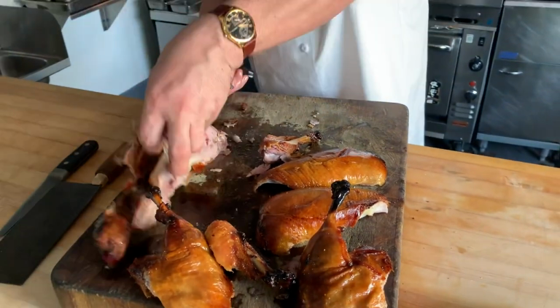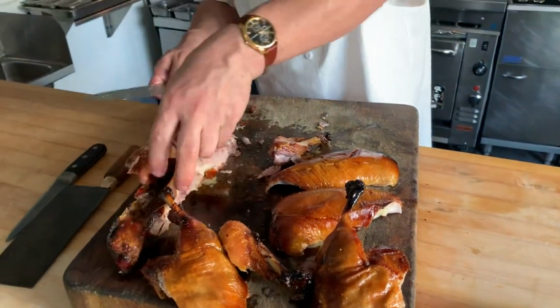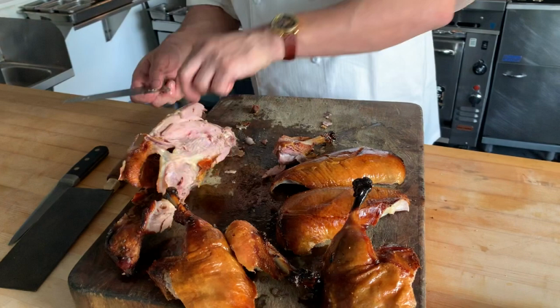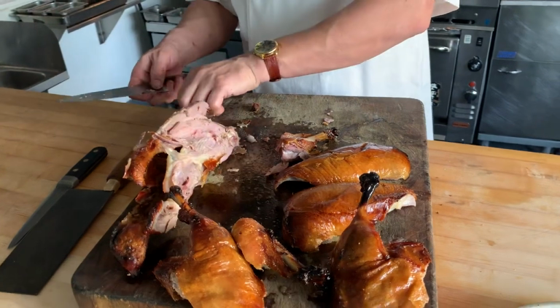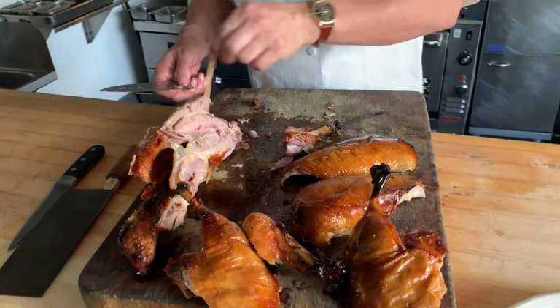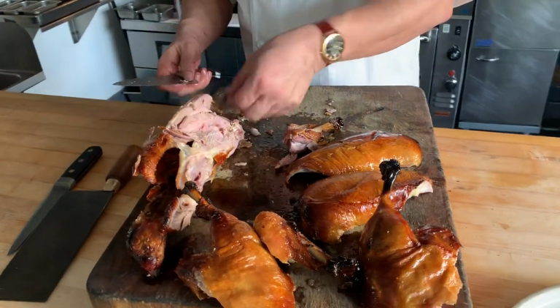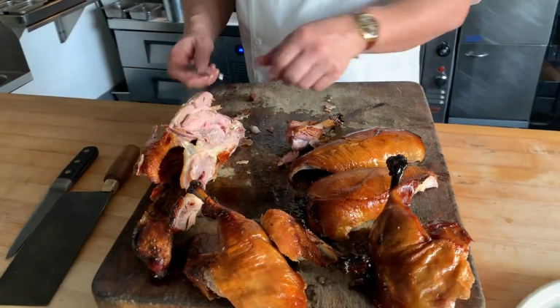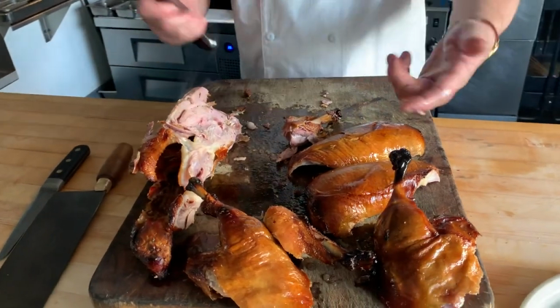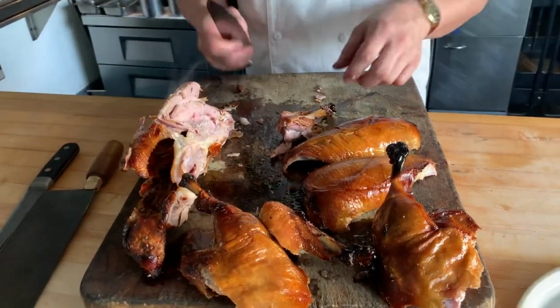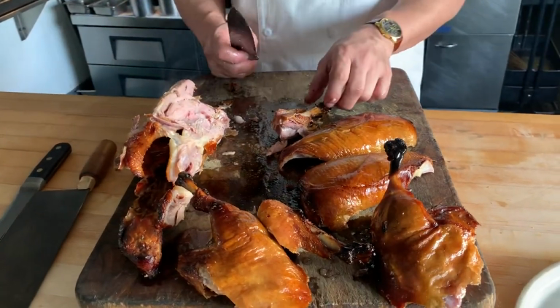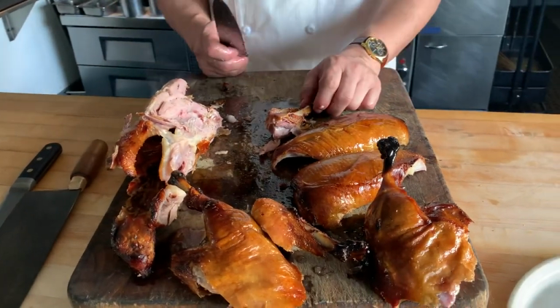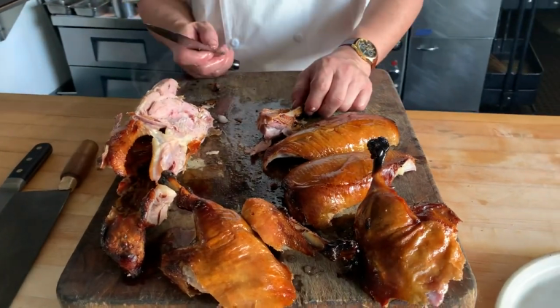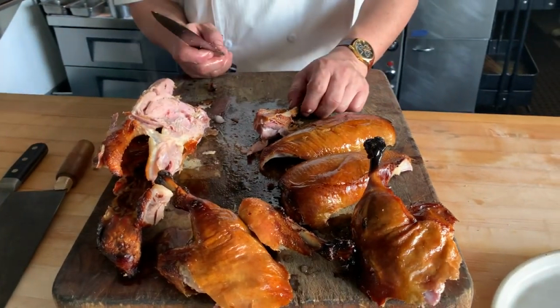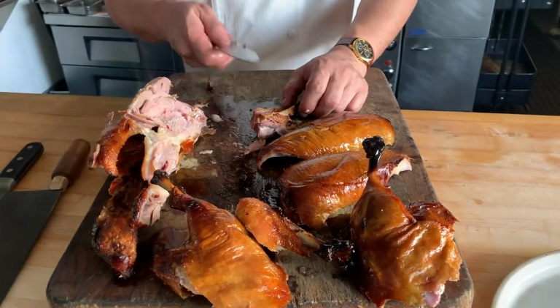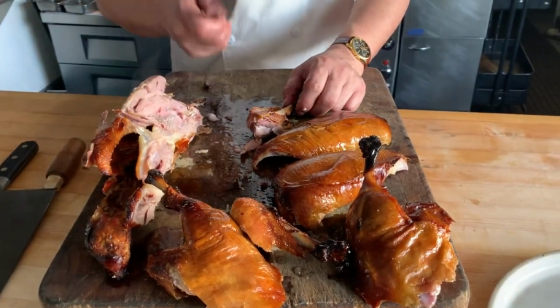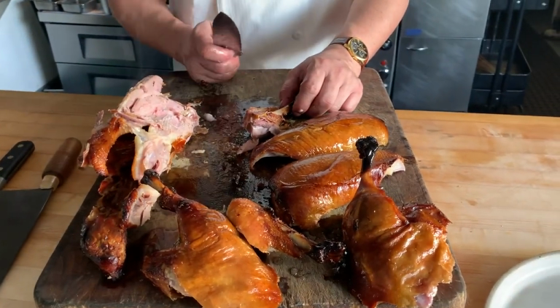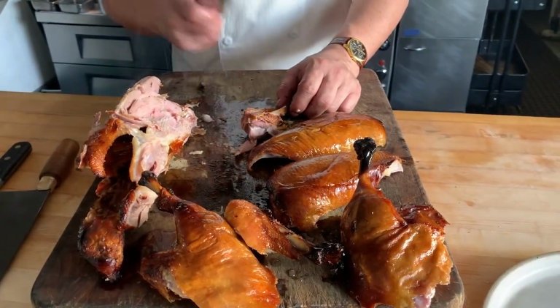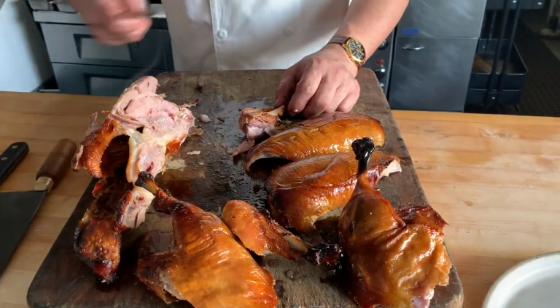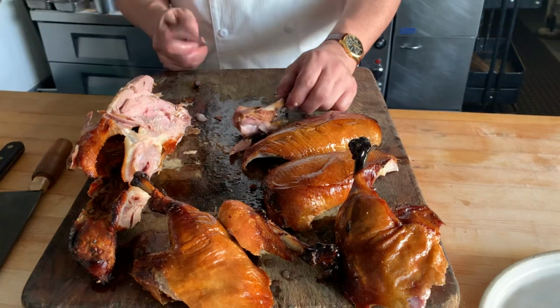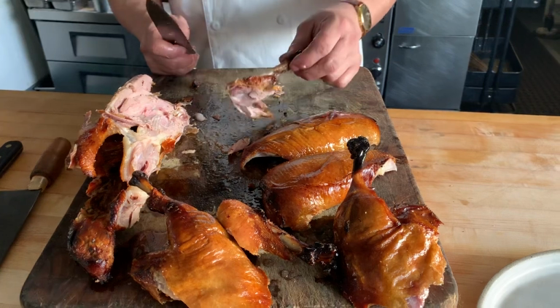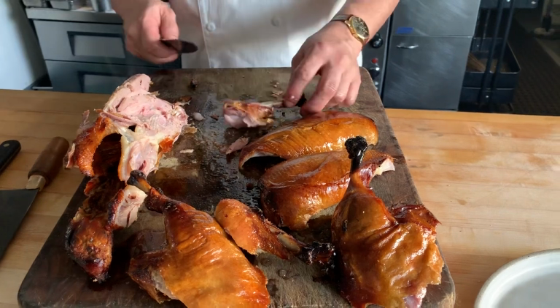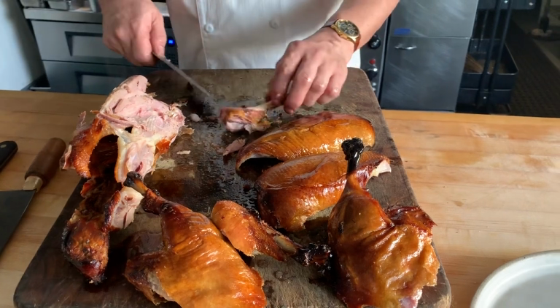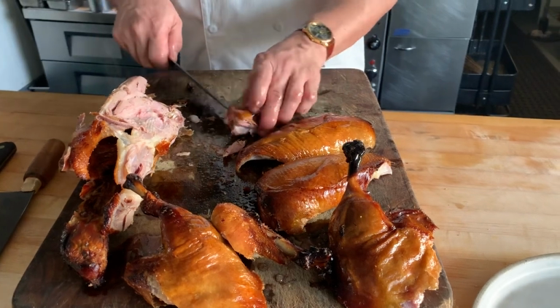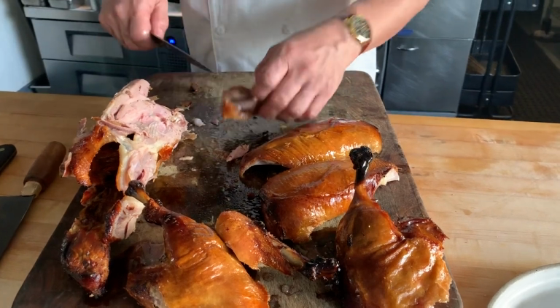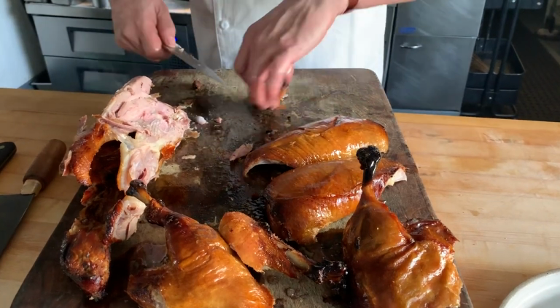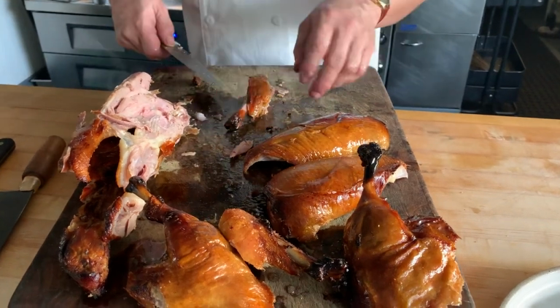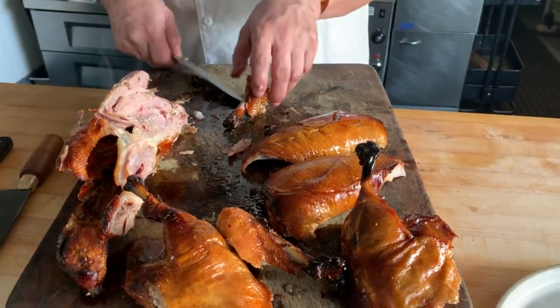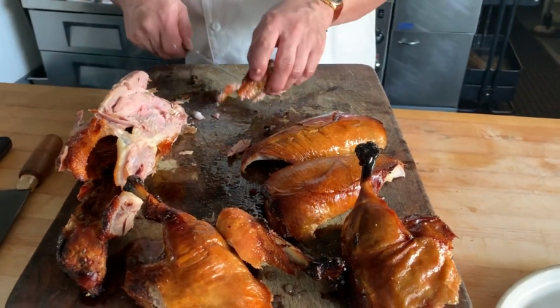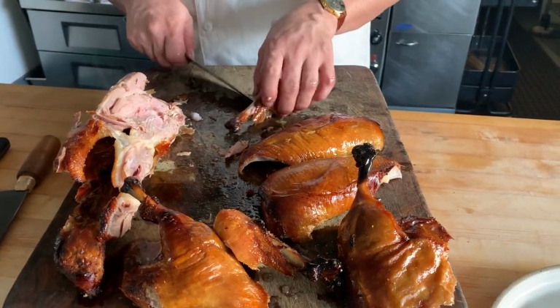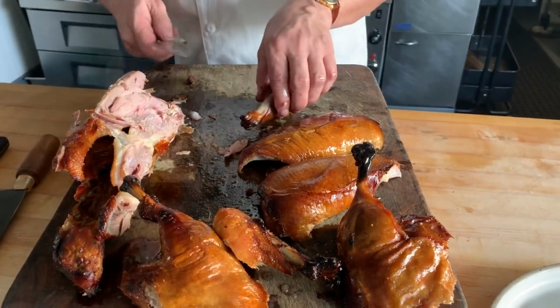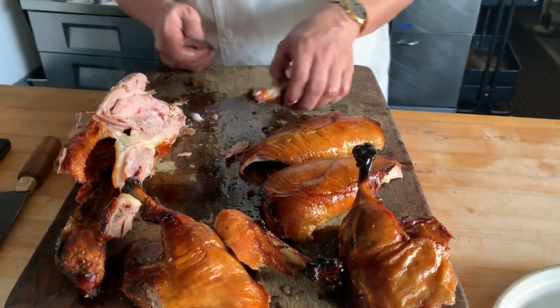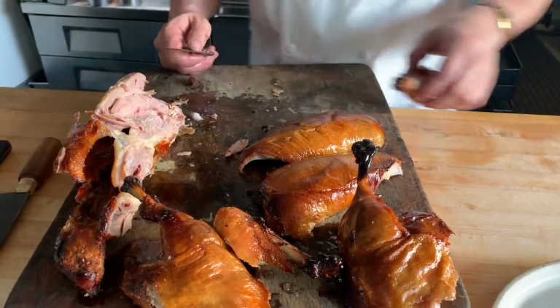You can make a stock or a soup with the bones later. If you have some leftover pieces of duck, something like a duck noodle soup in the morning would be a great use of your leftovers.